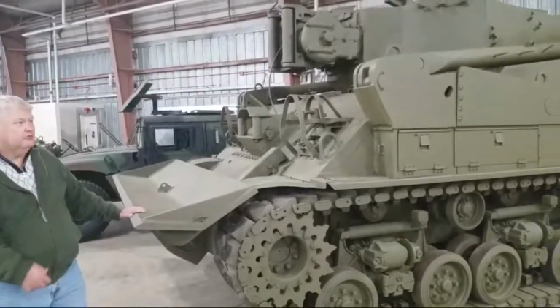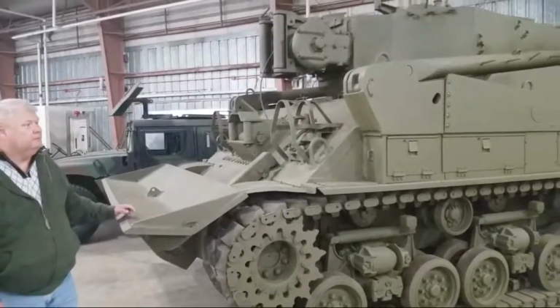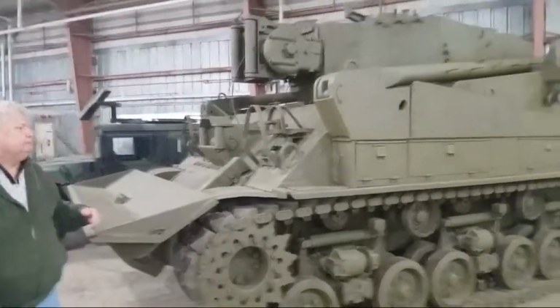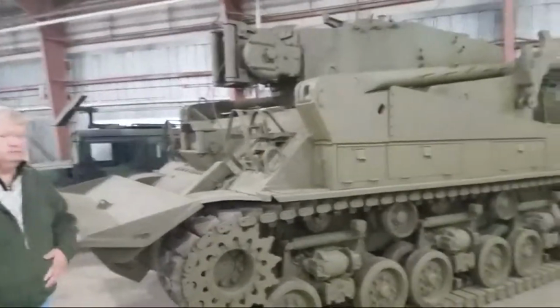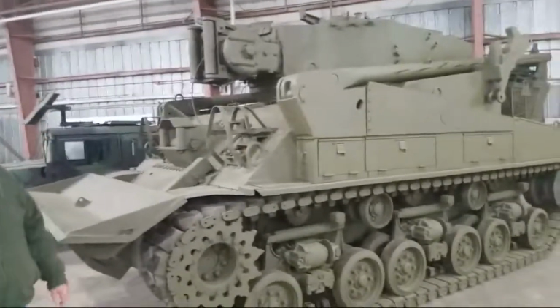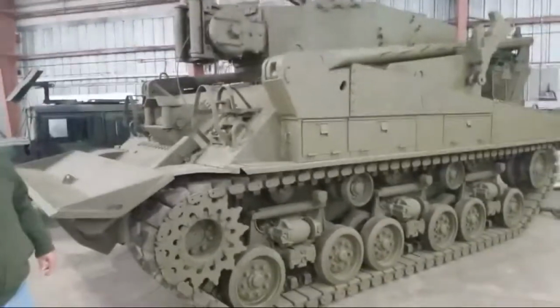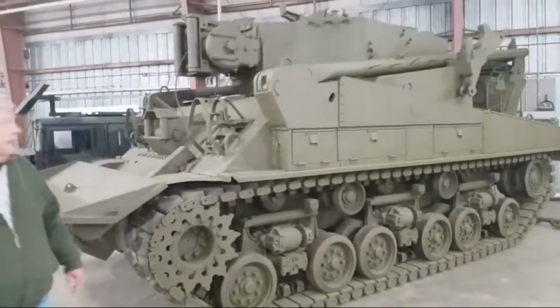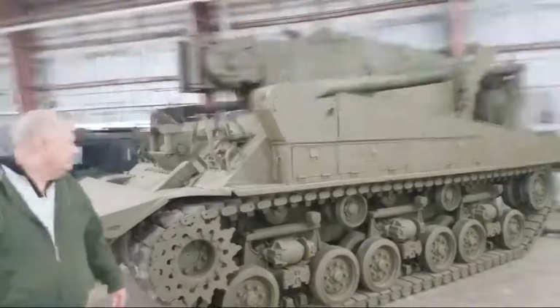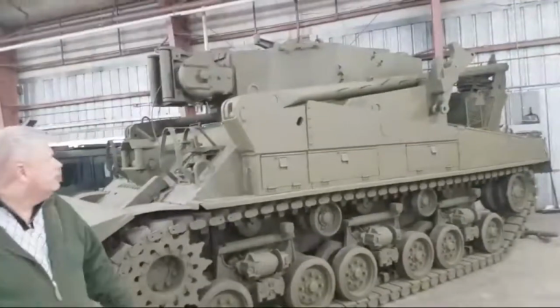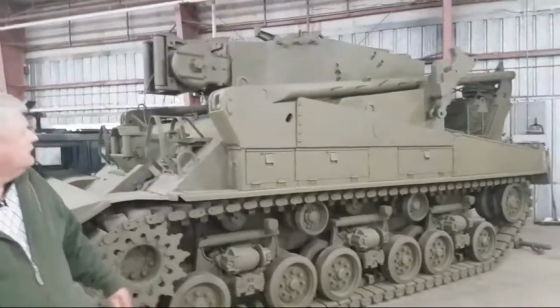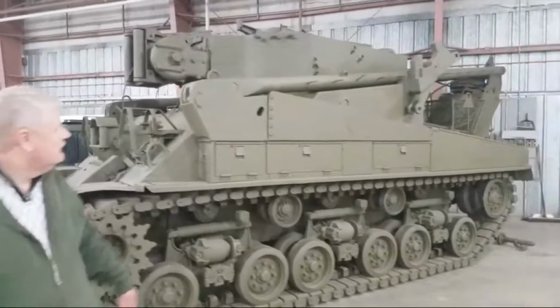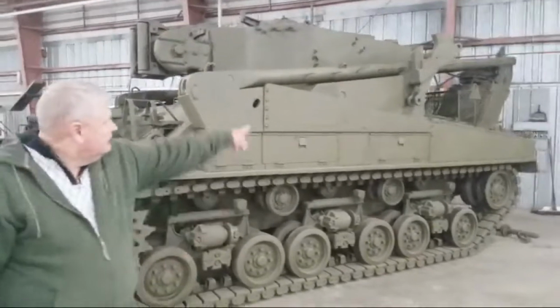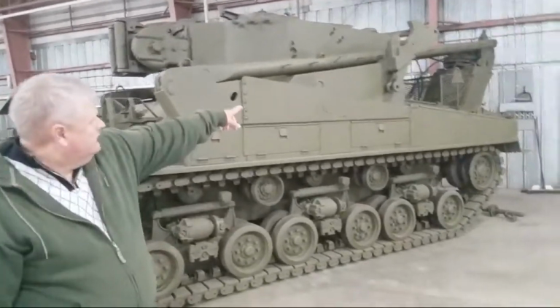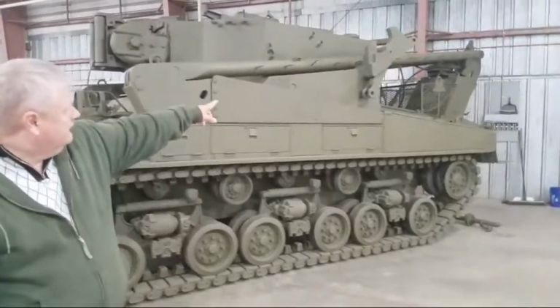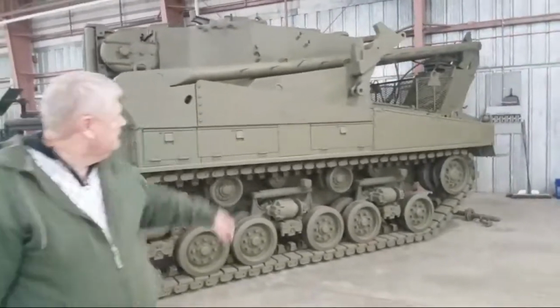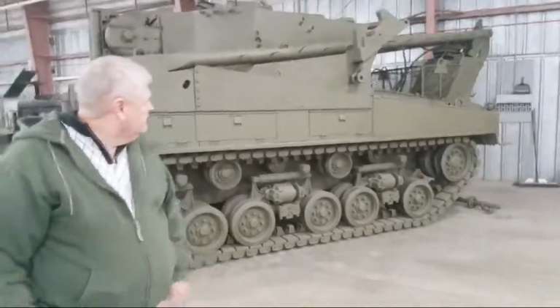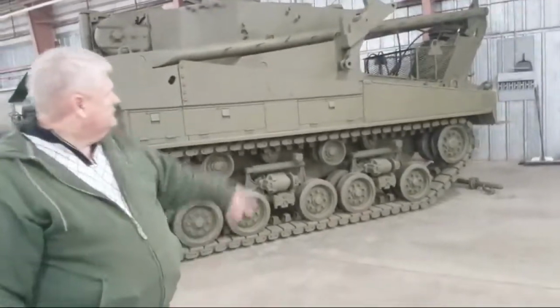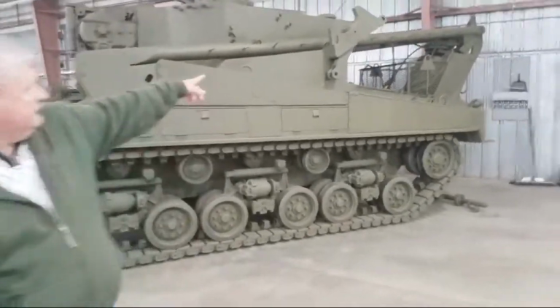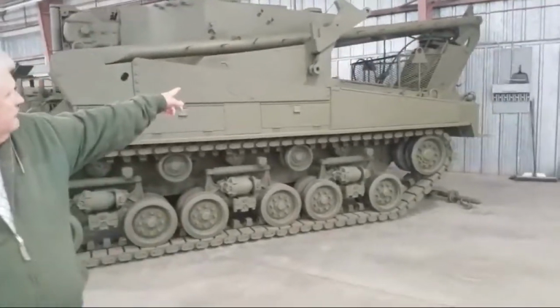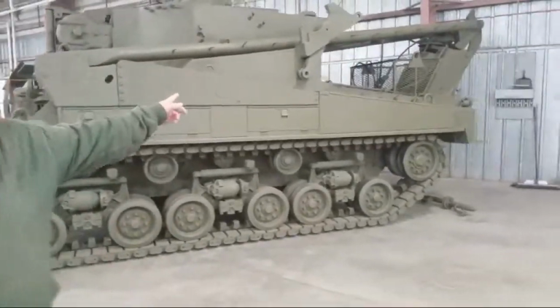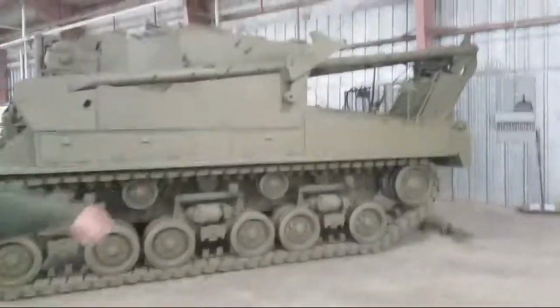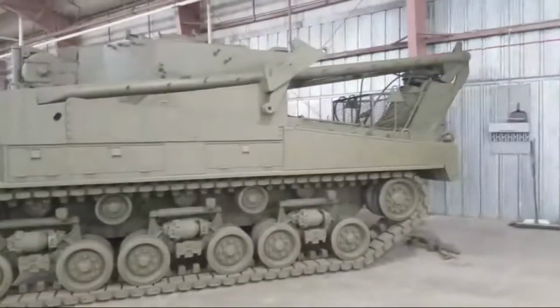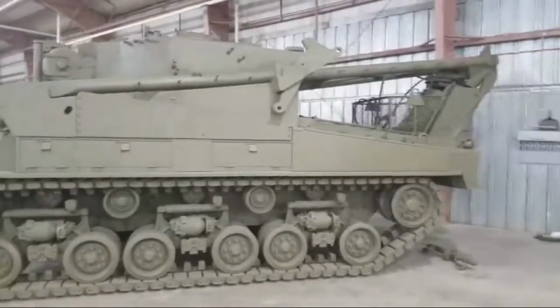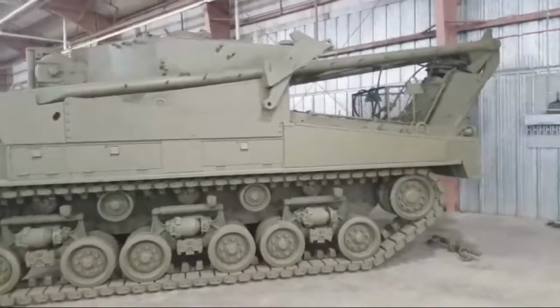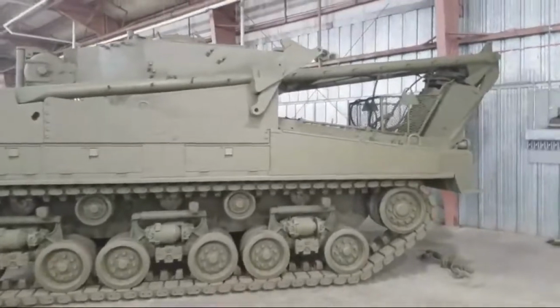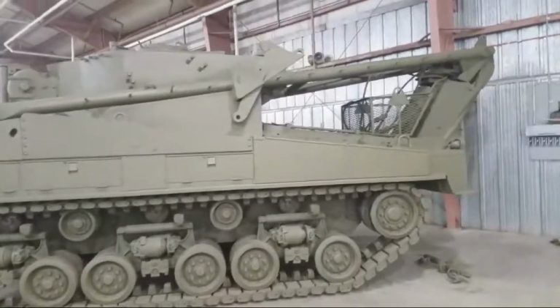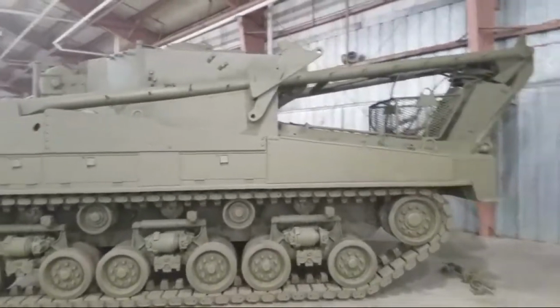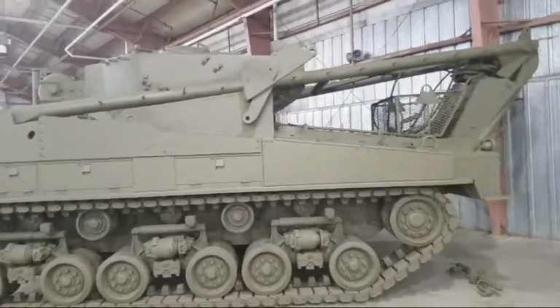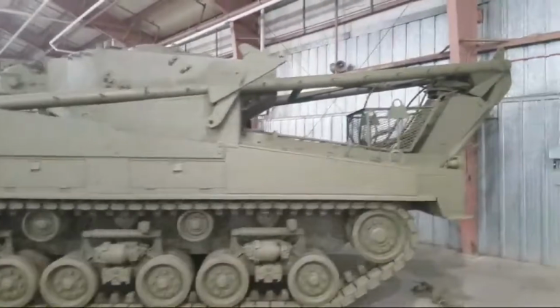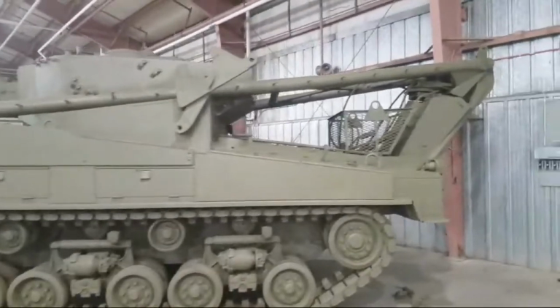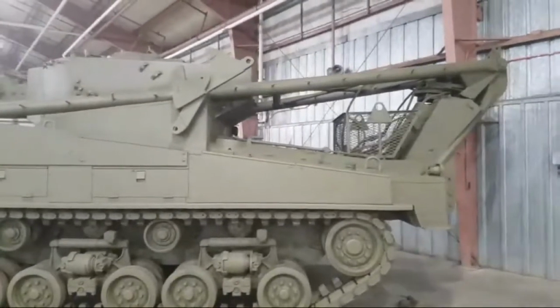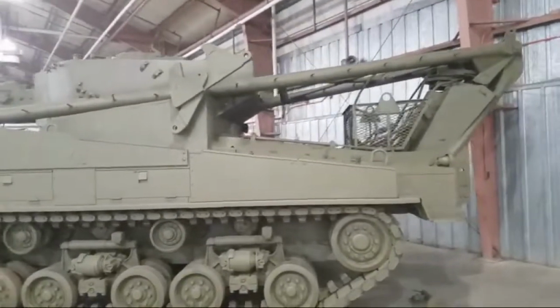This is a tank recovery vehicle — in other words, this actually tows disabled tanks back in. It's got the winch and everything. Look at how big the winch is out here on this end.